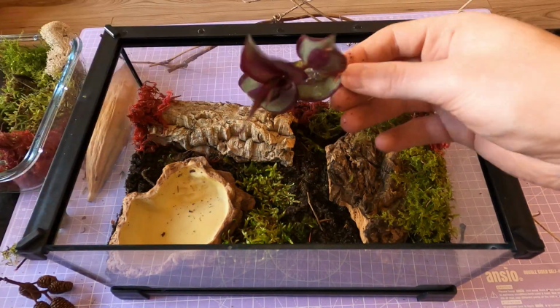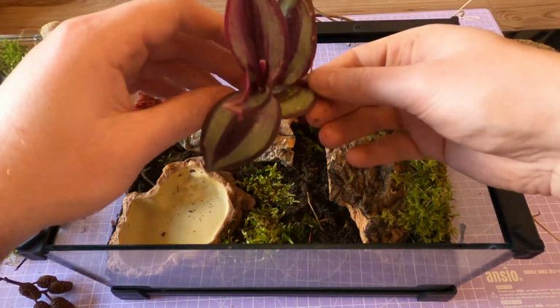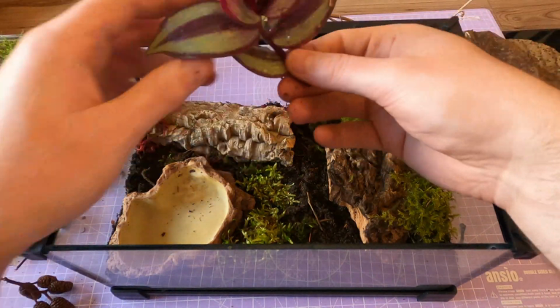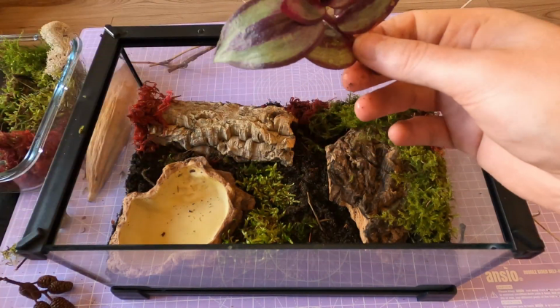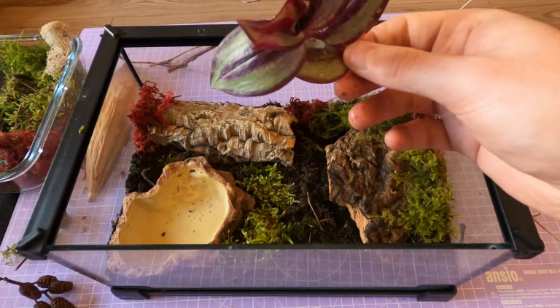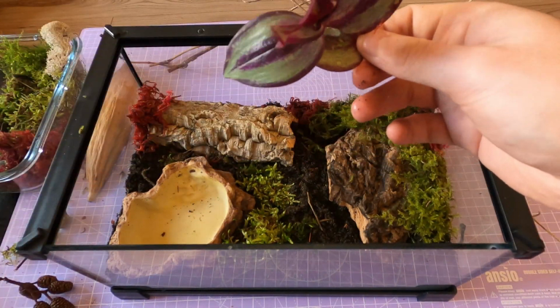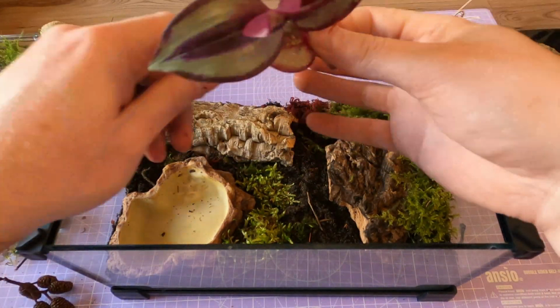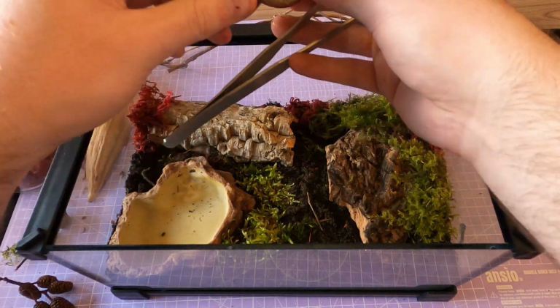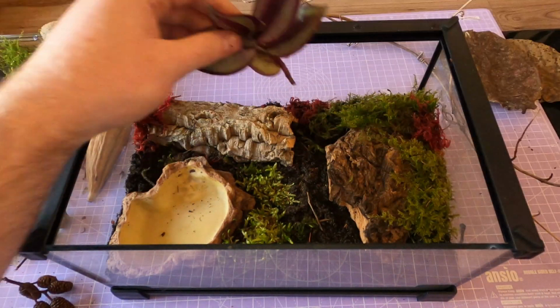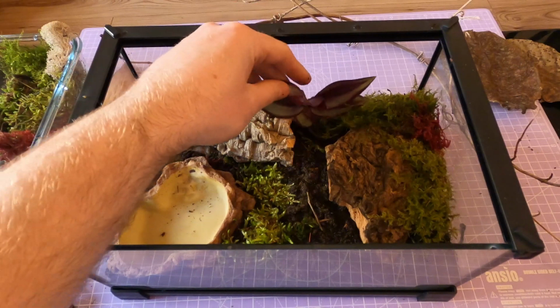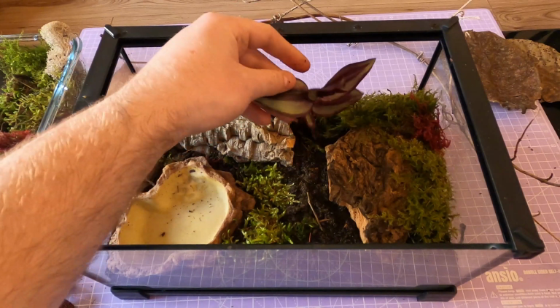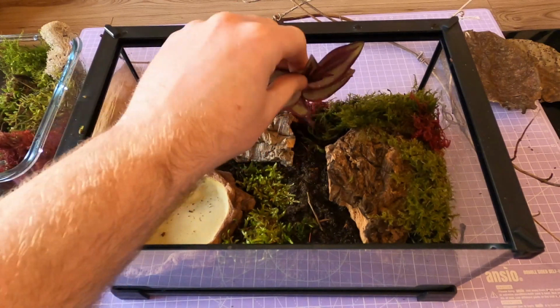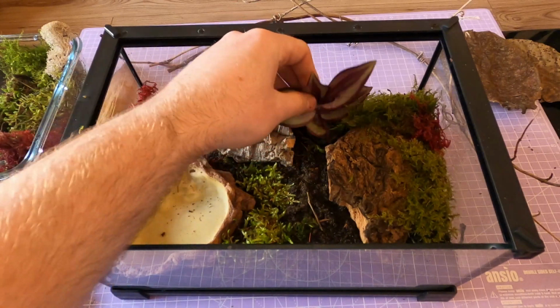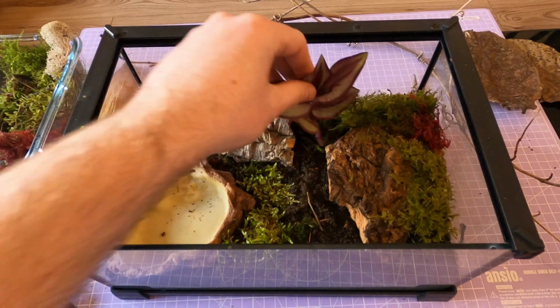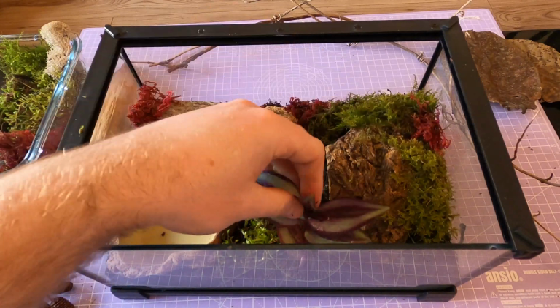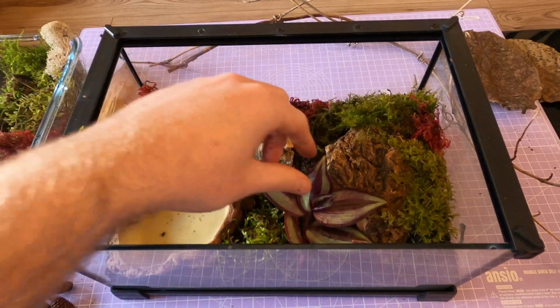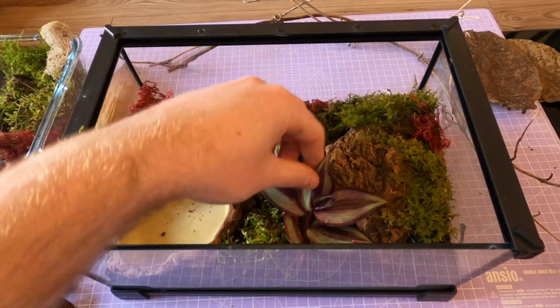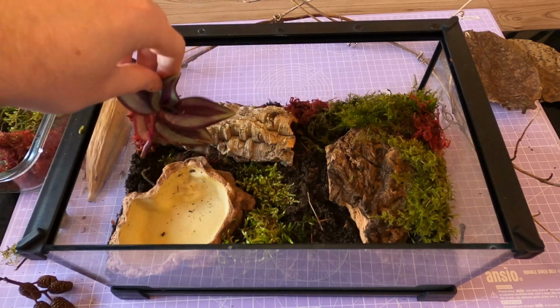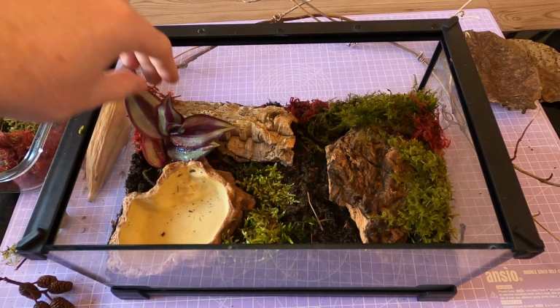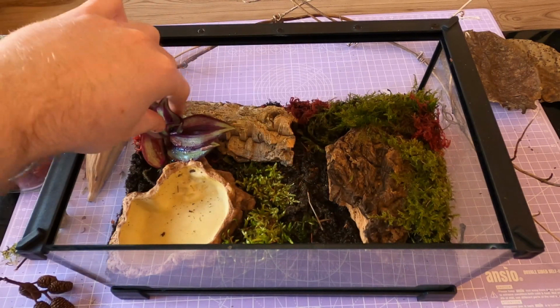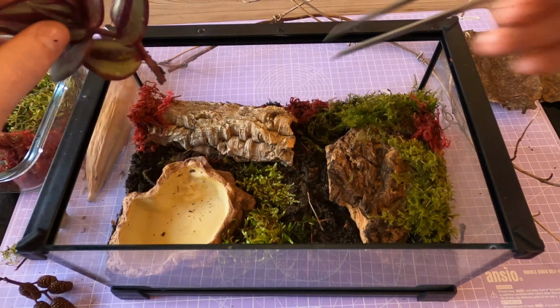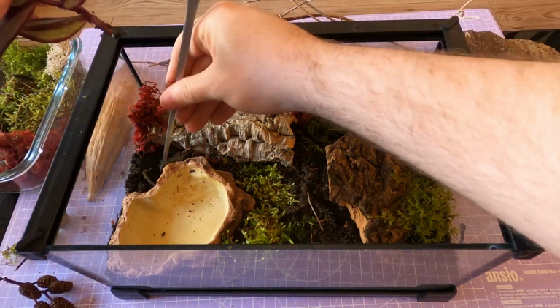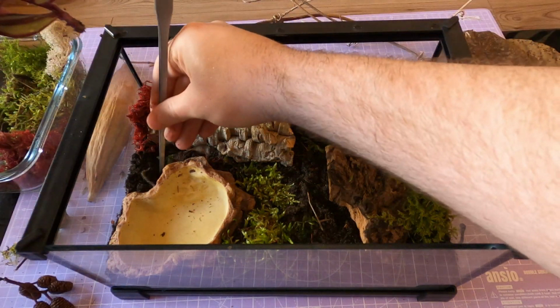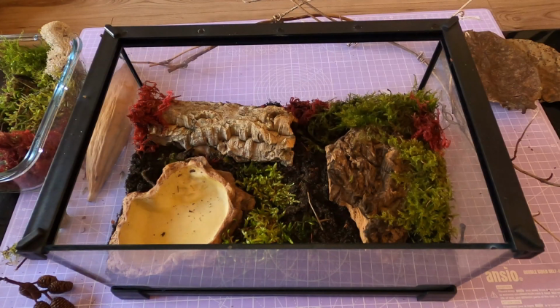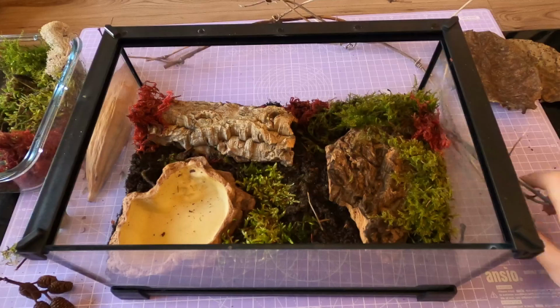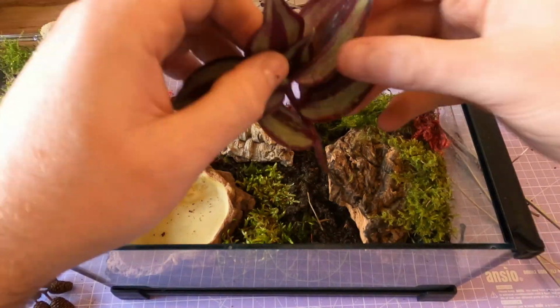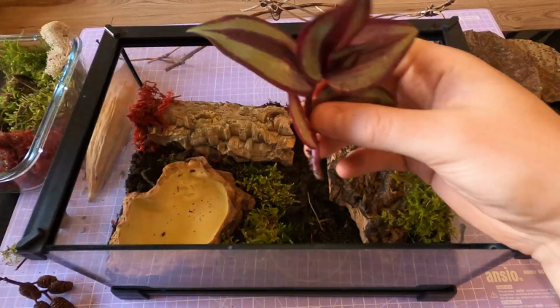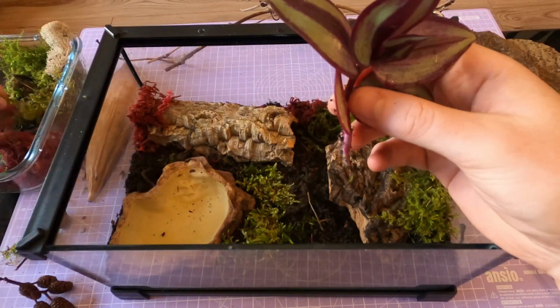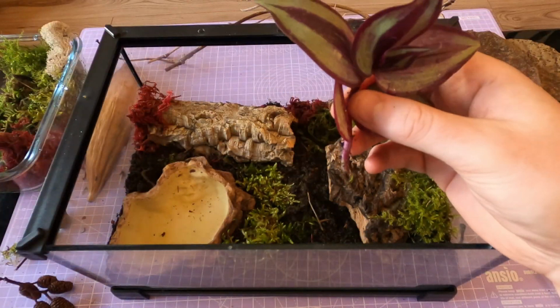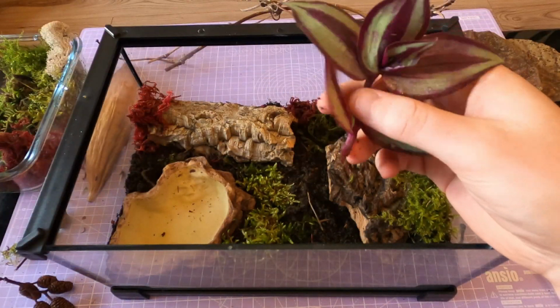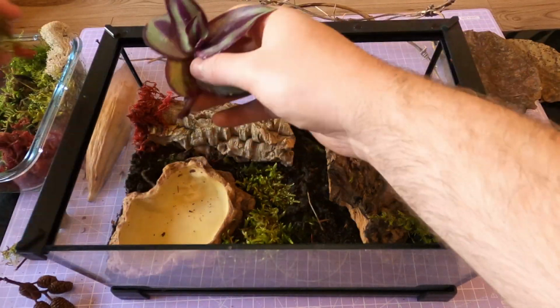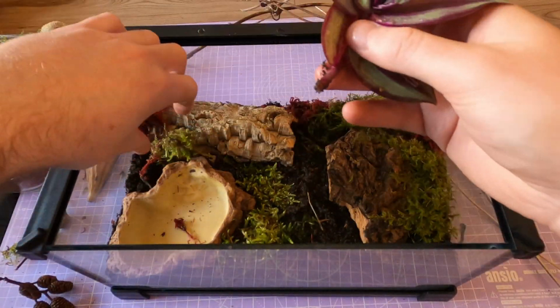One little note though: I wouldn't add isopods to this enclosure. During the molt, isopods can nibble at the freshly molted centipede, so I just wouldn't risk it.